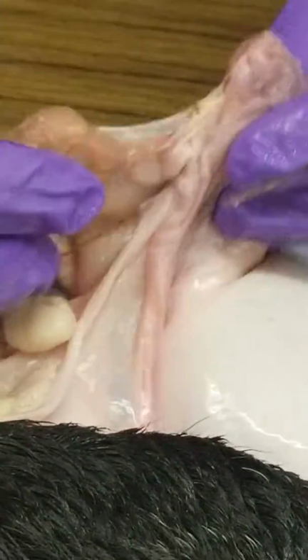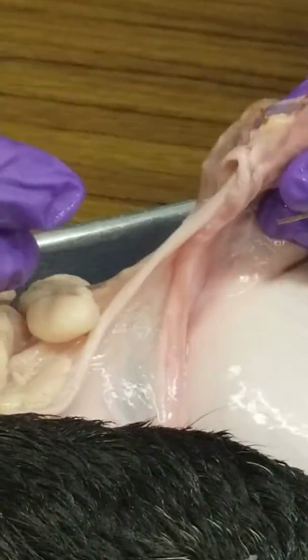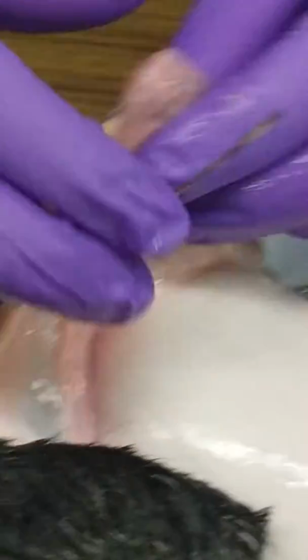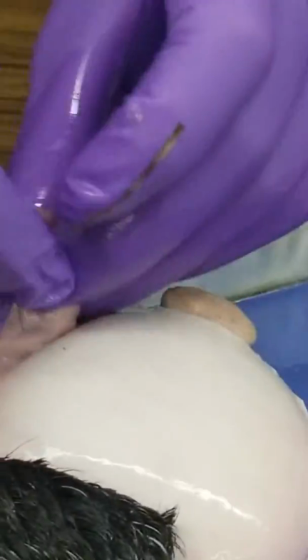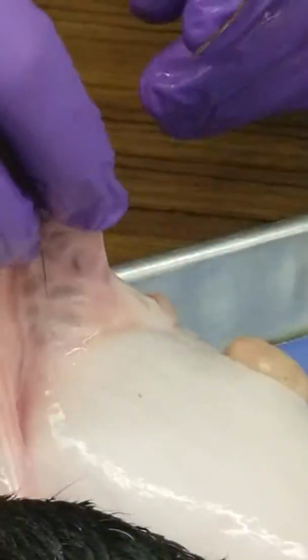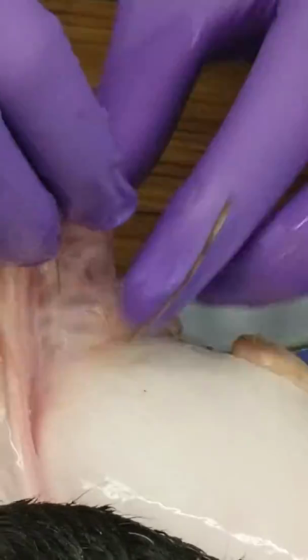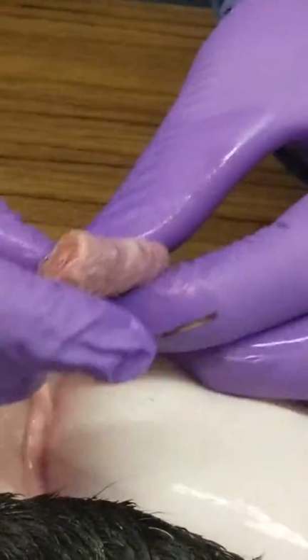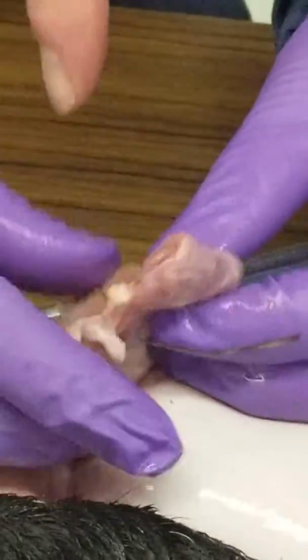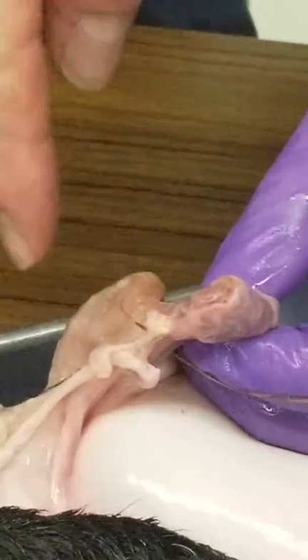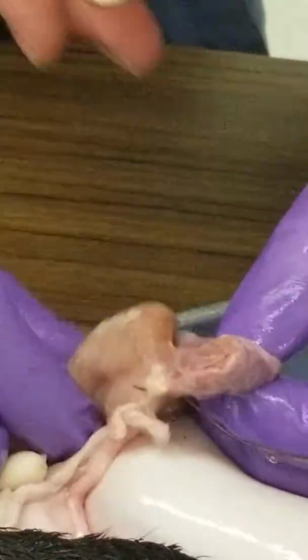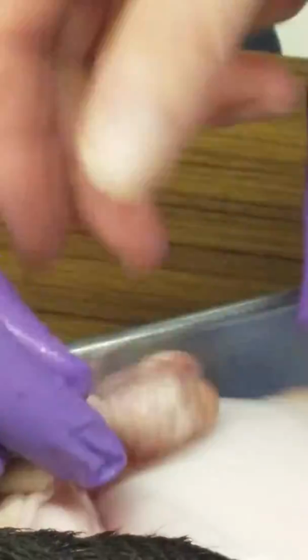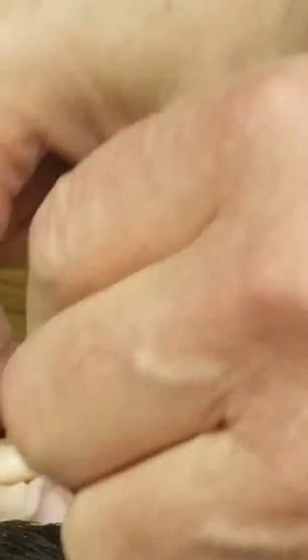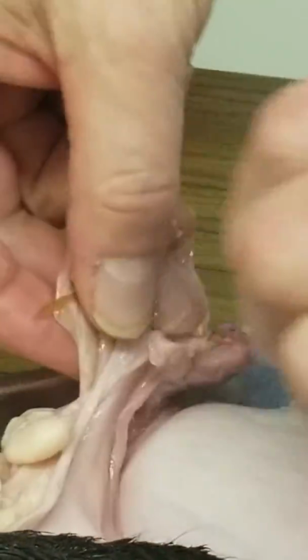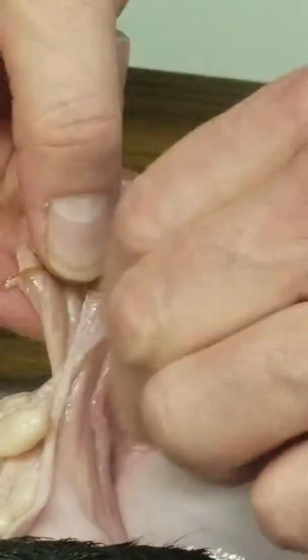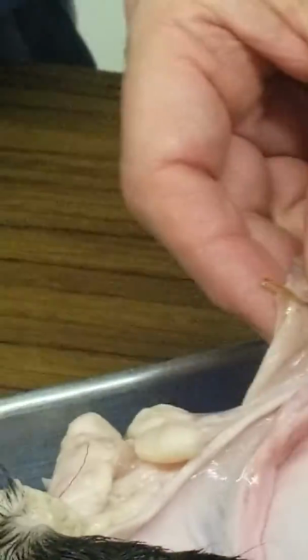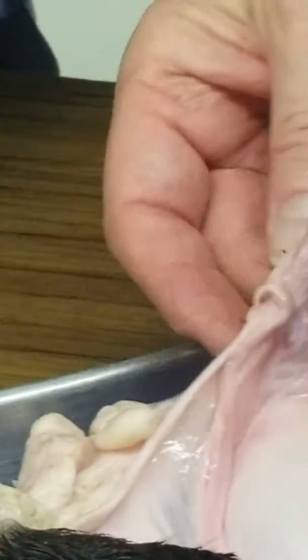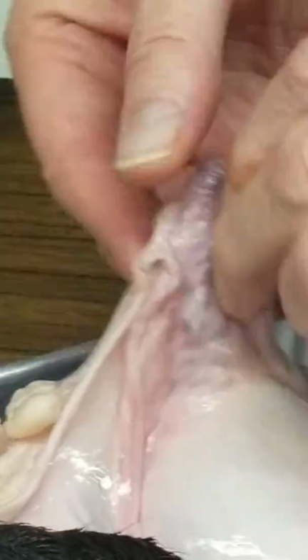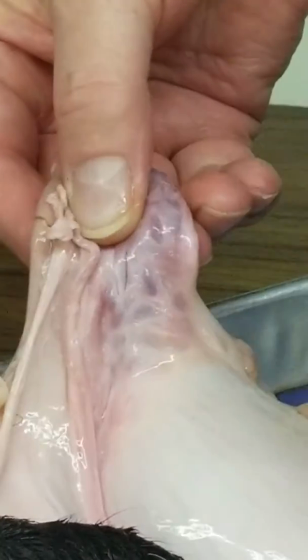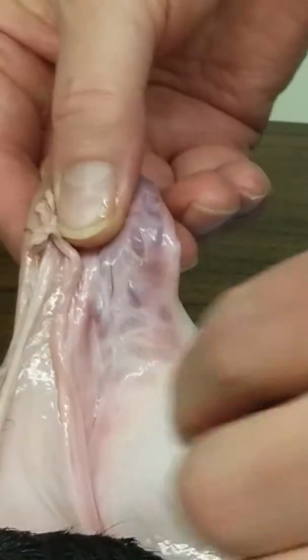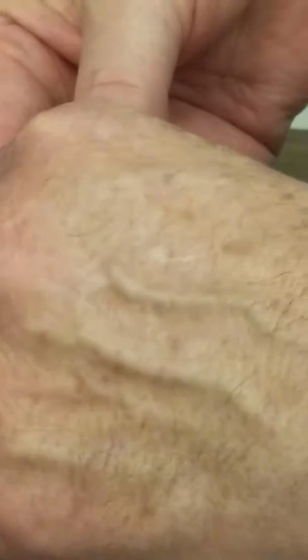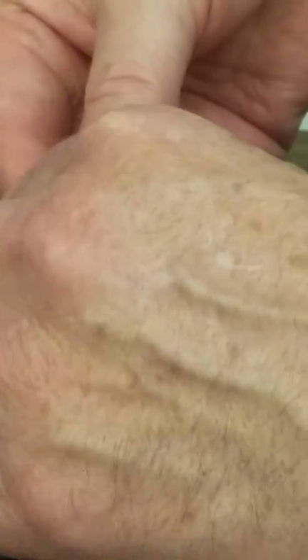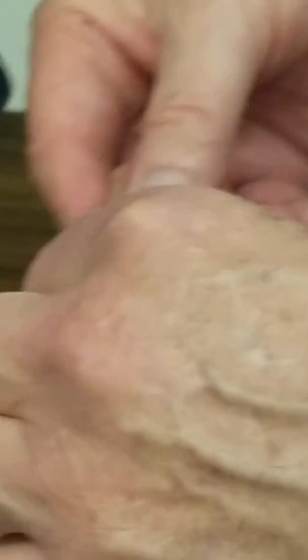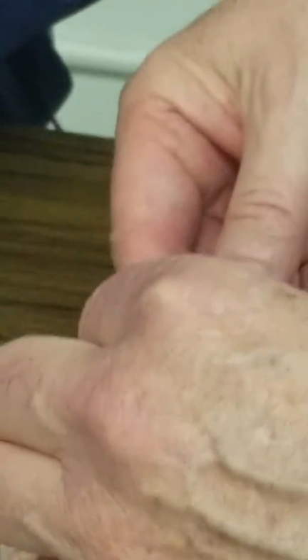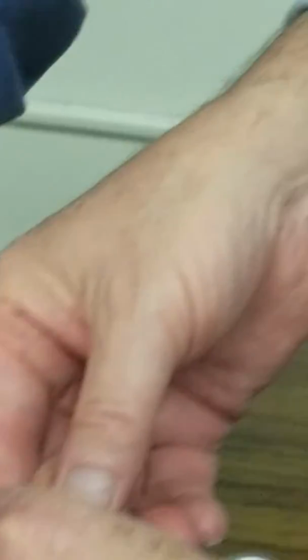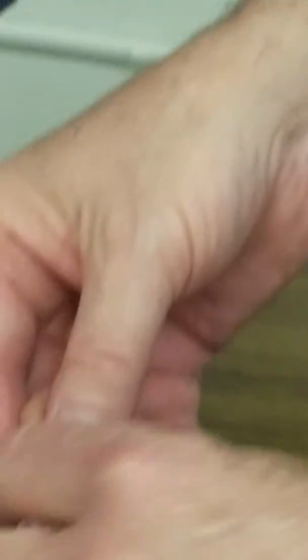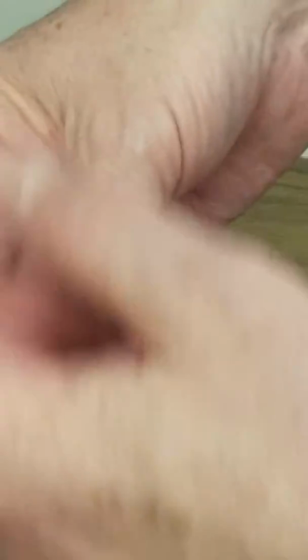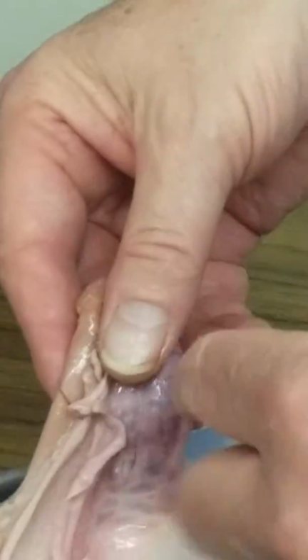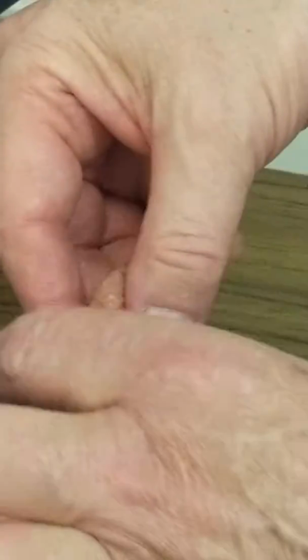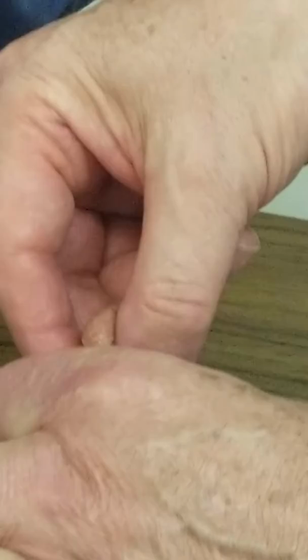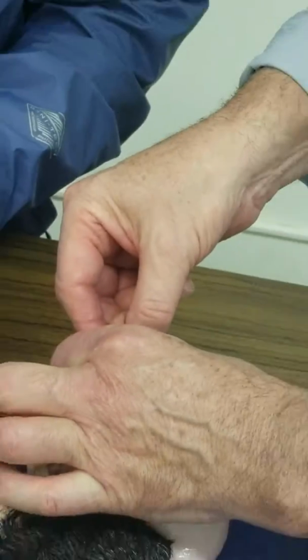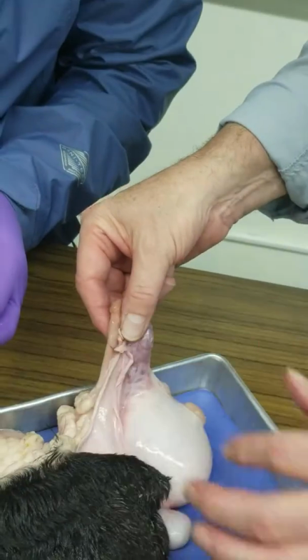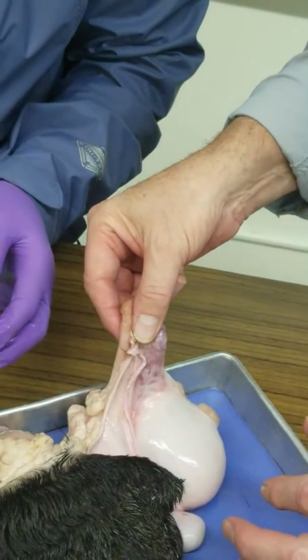This is the spermatic cord. This all would be spermatic cord. You've got the ductus deferens around the vasculature, so the whole thing is wrapped by the spermatic cord.